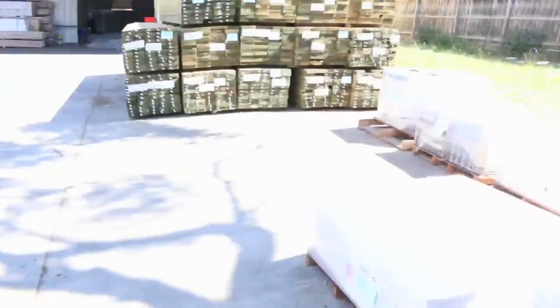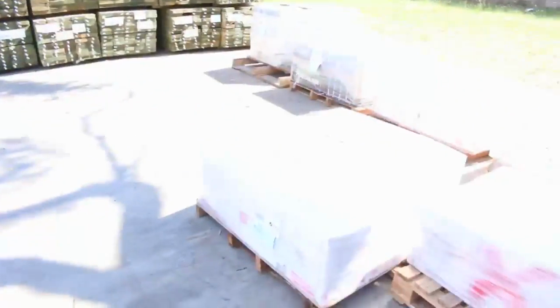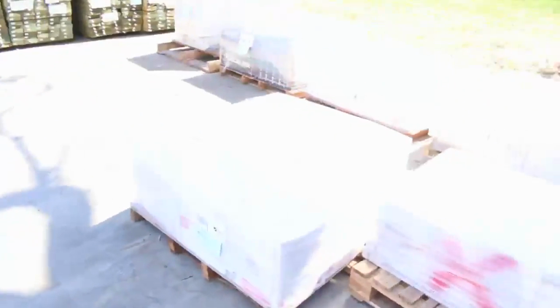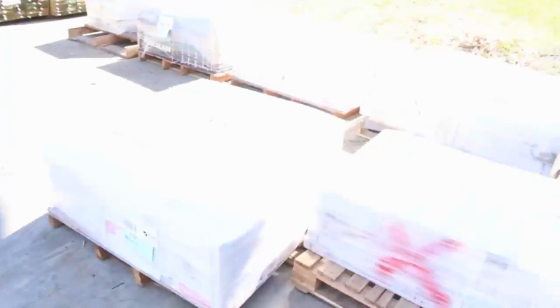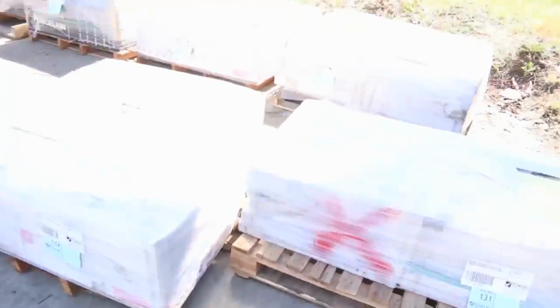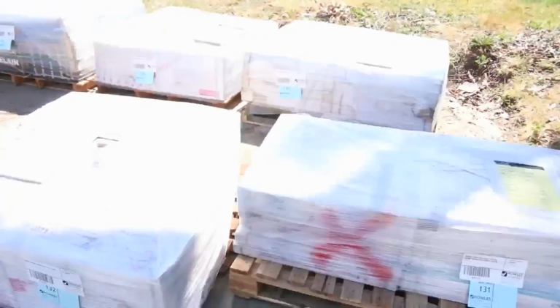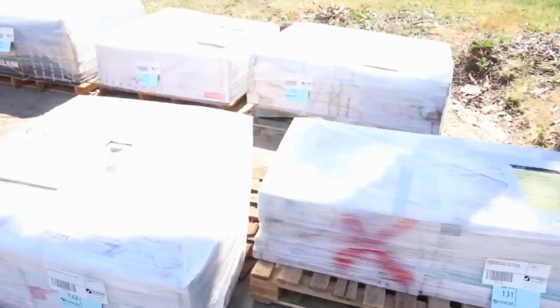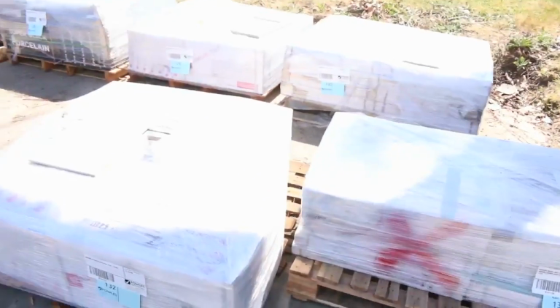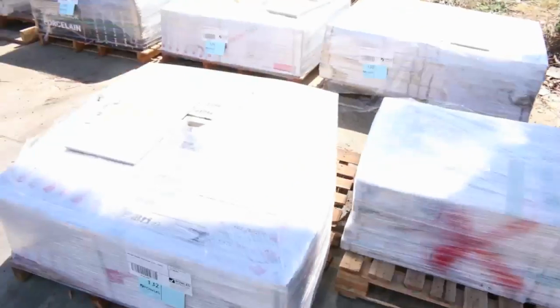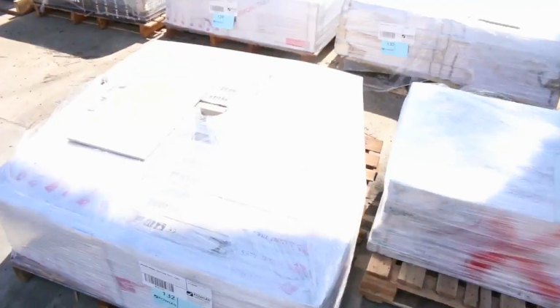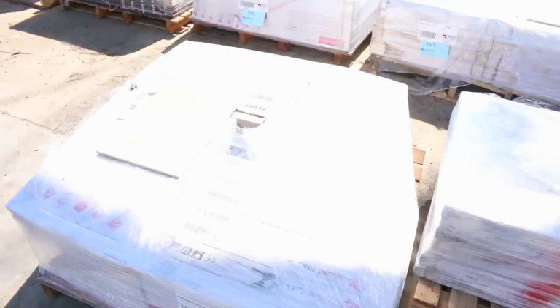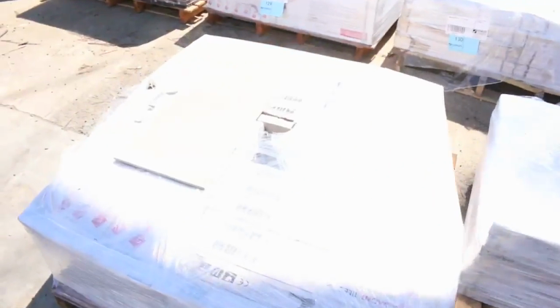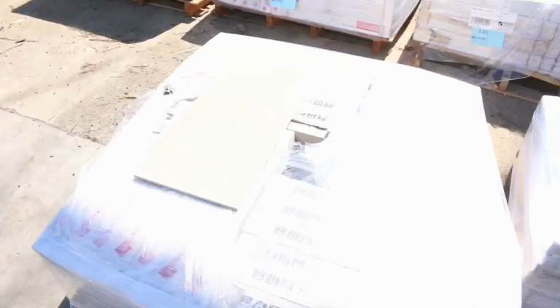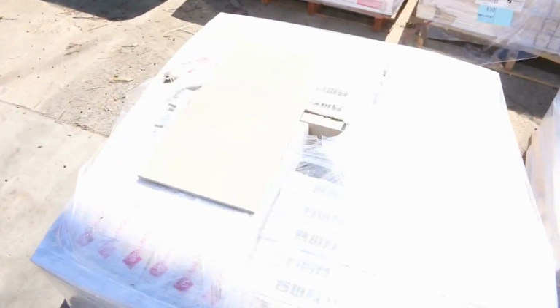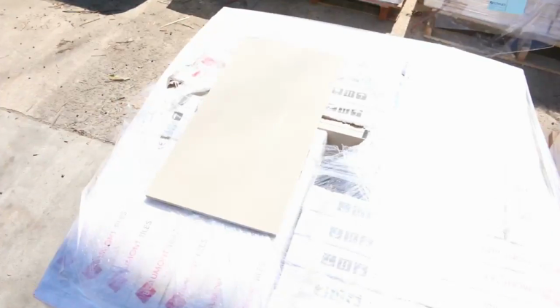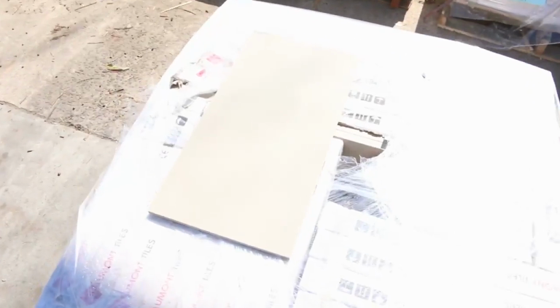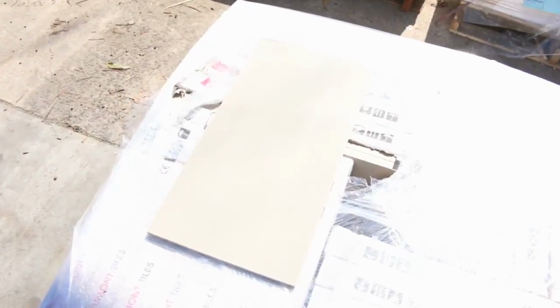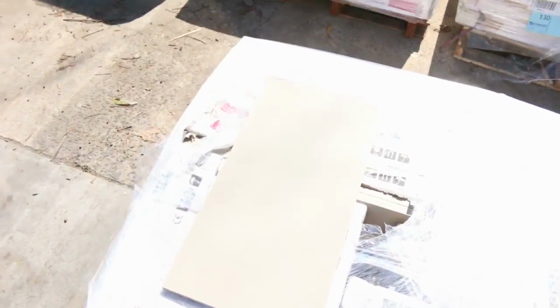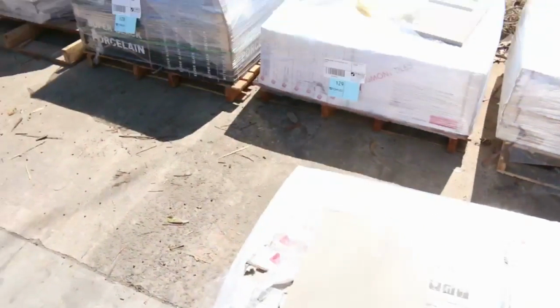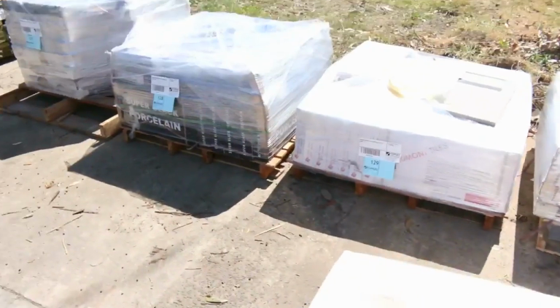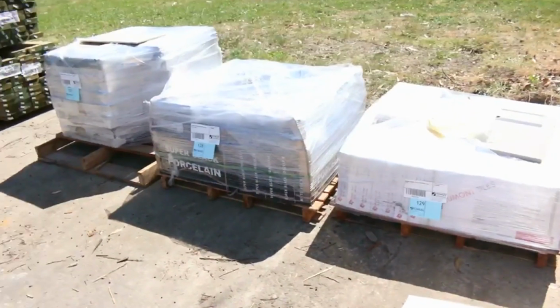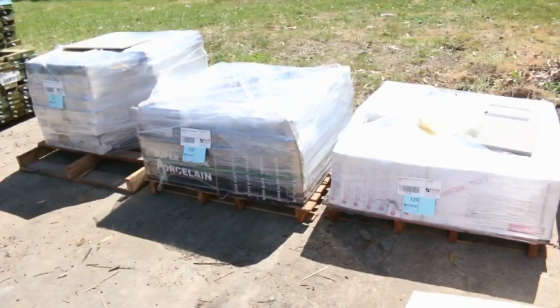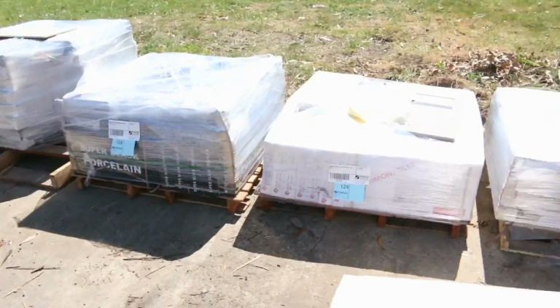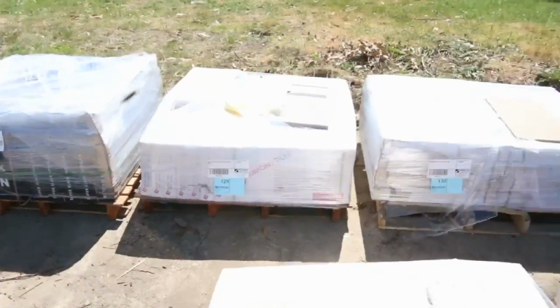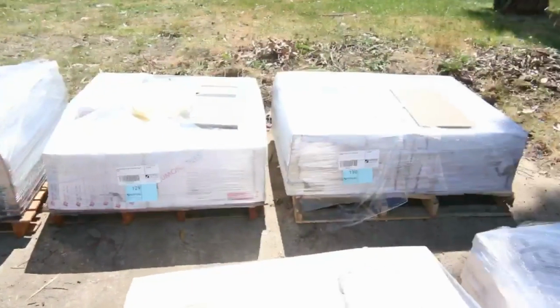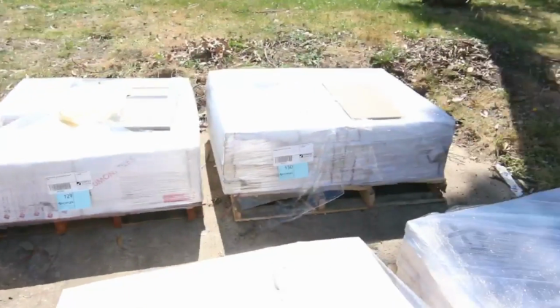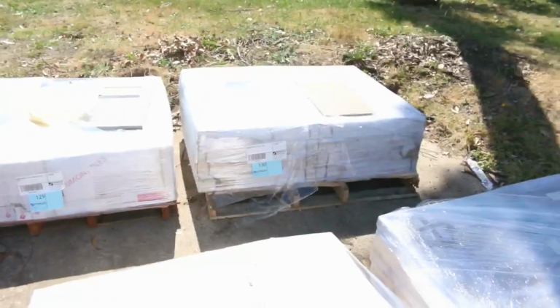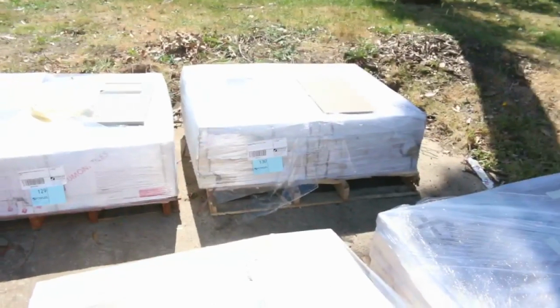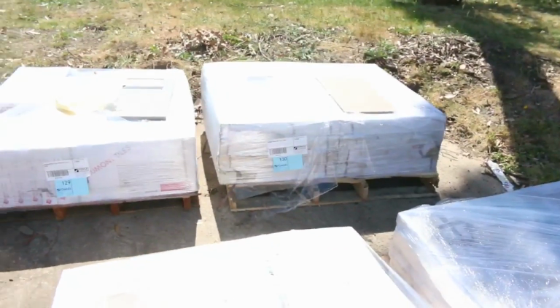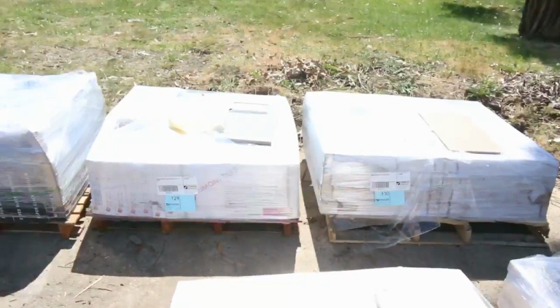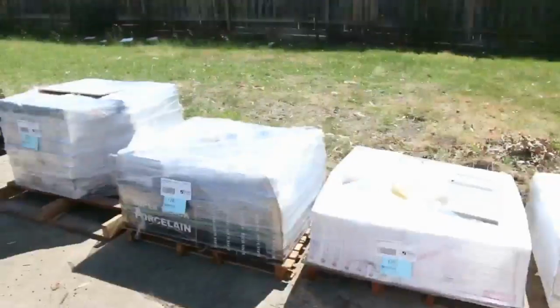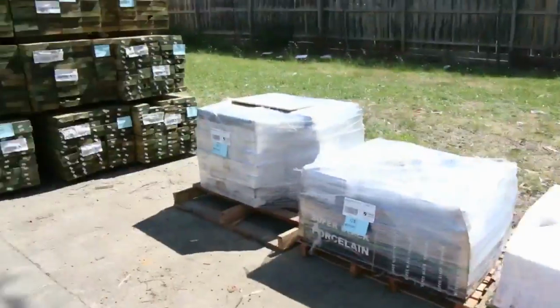Heaps of clearance tiles — we have got a number of pallets just to be cleared tomorrow, including some of these ones here. Some really nice ones: some 300x600 and some 6x6s there as well.